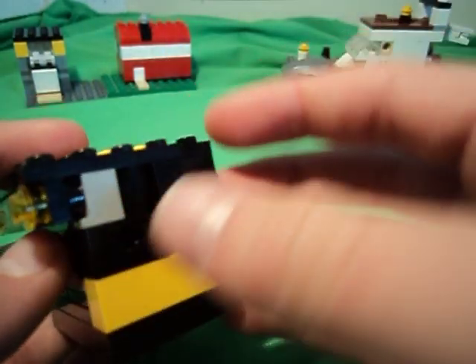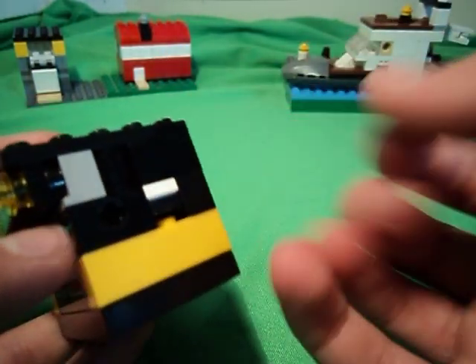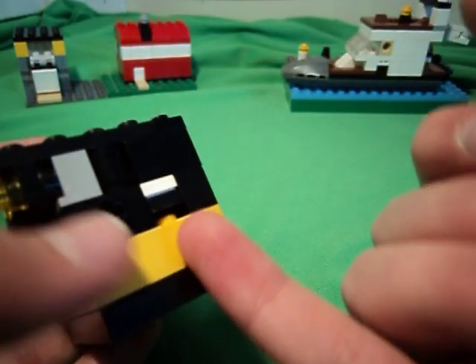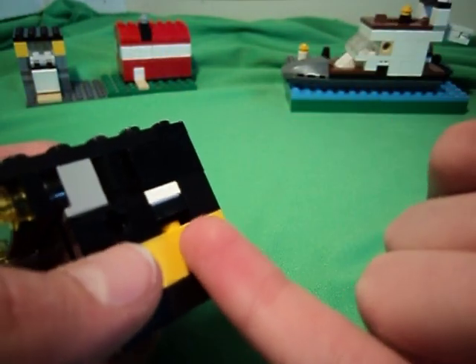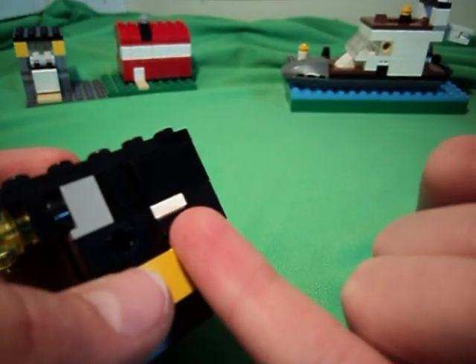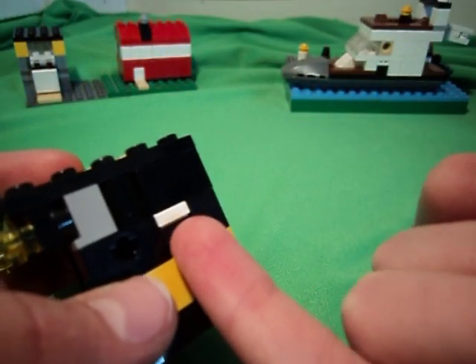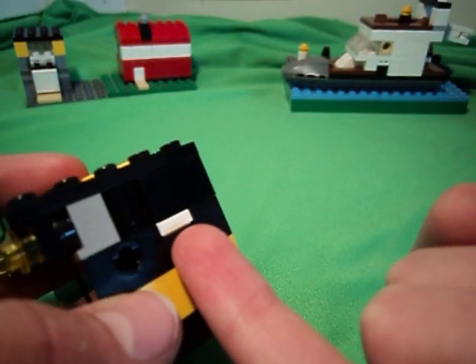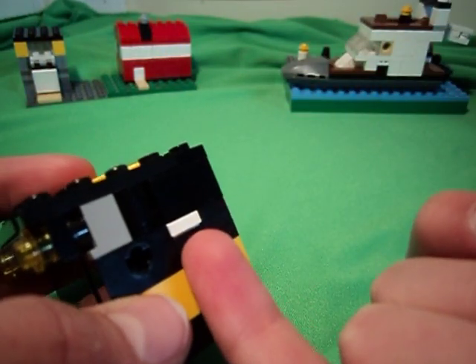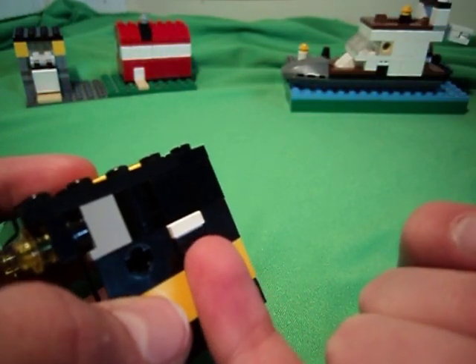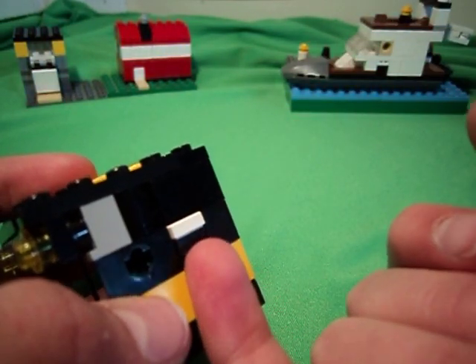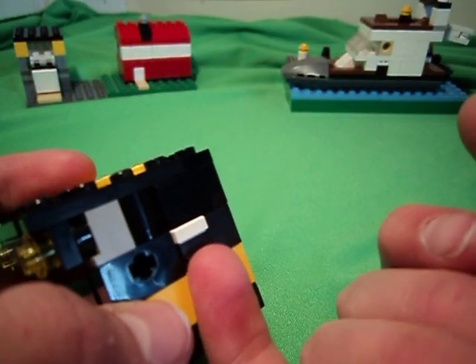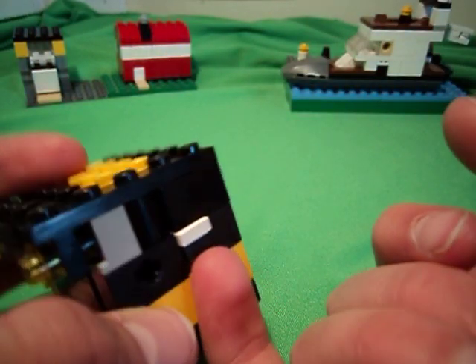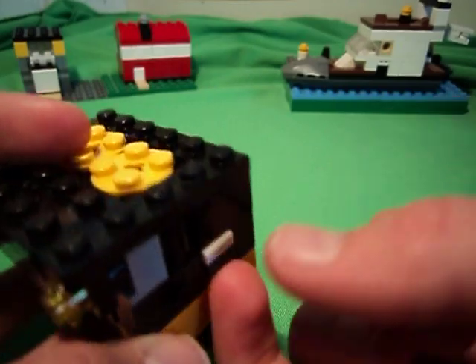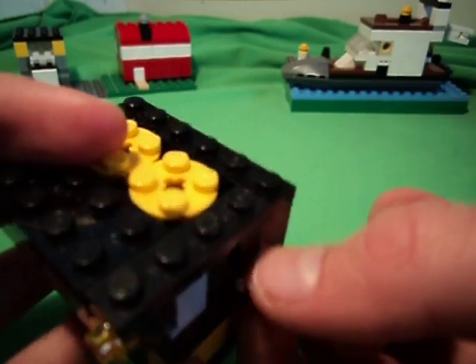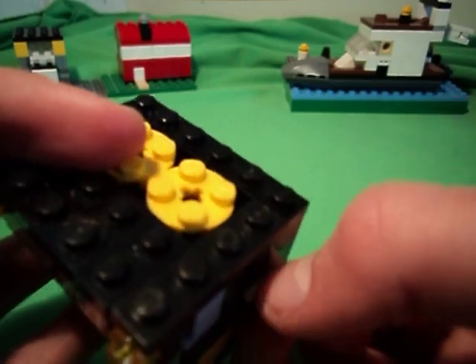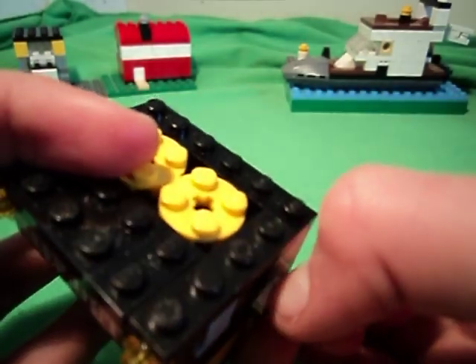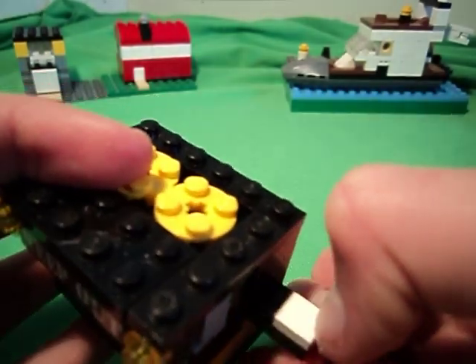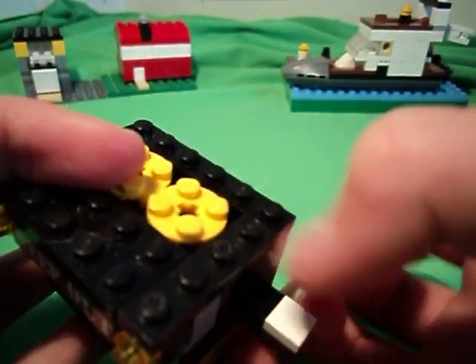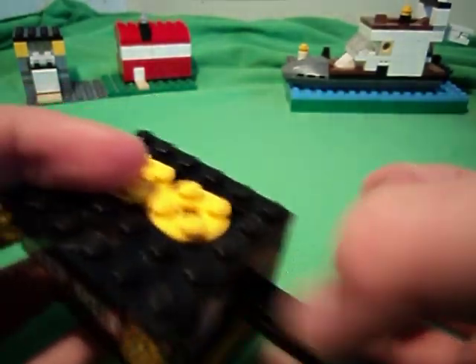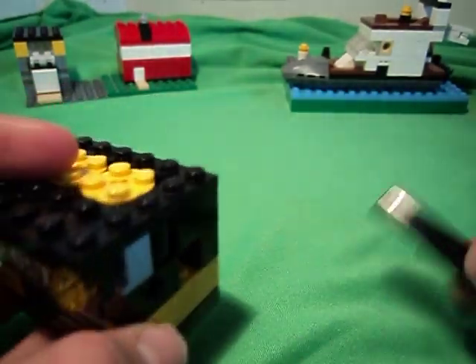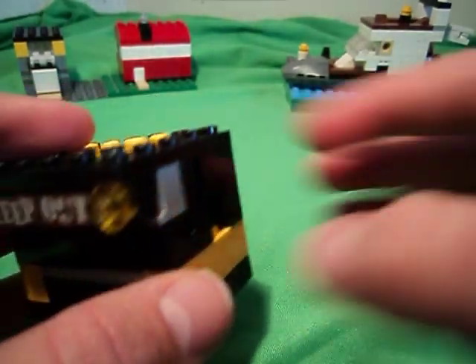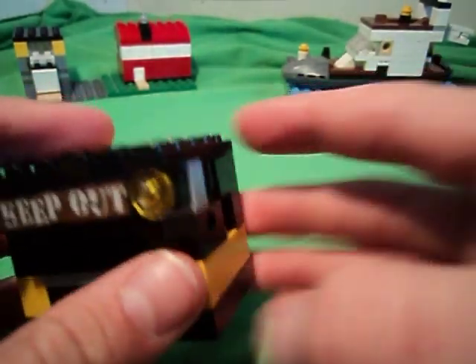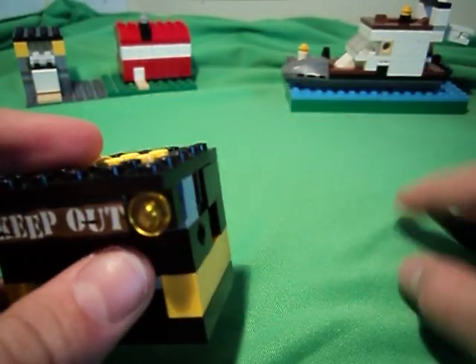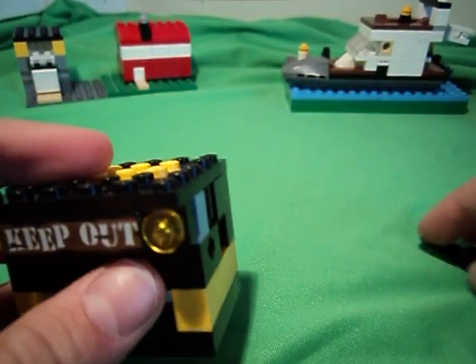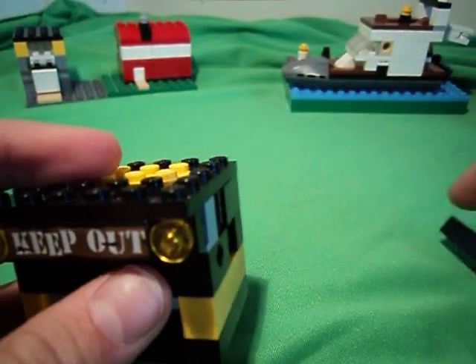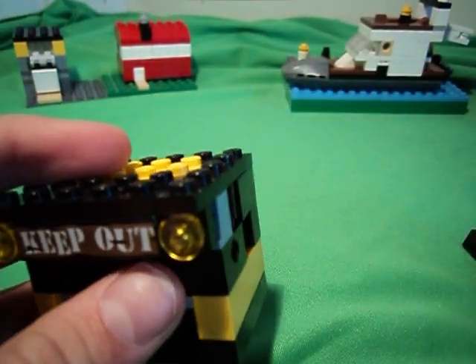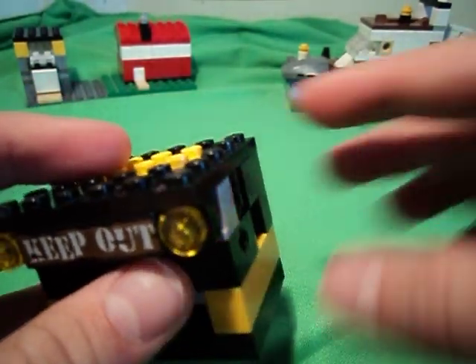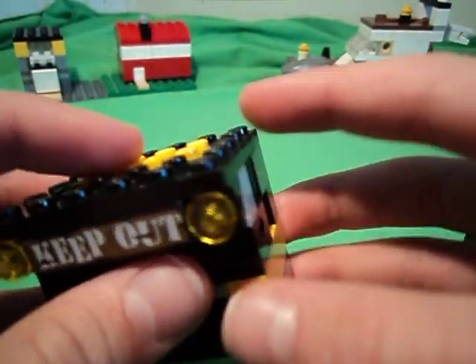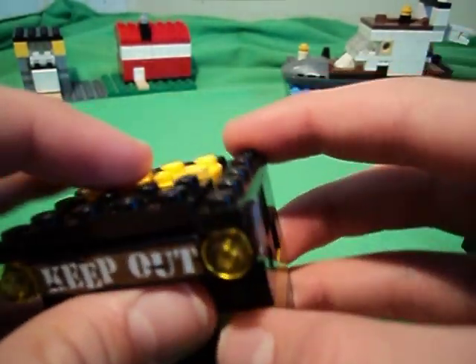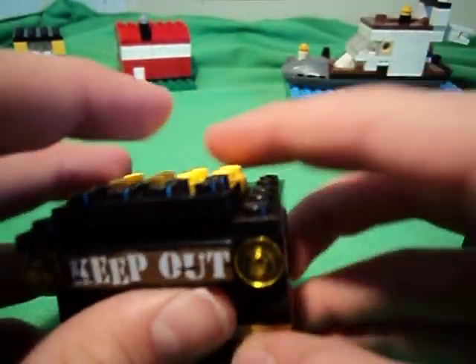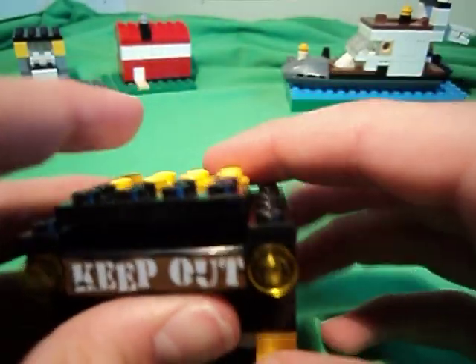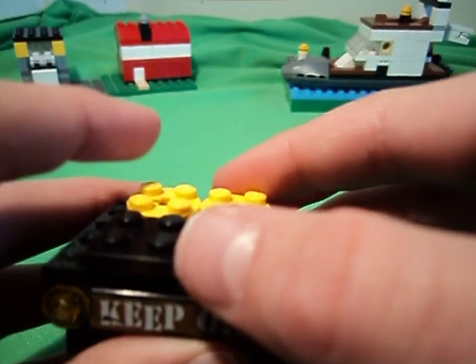So what you wanna do is take a nail and grip there, take that out, and now you can lift this.